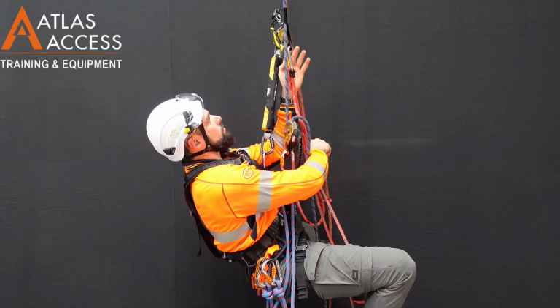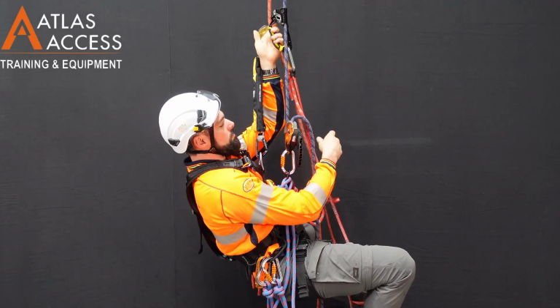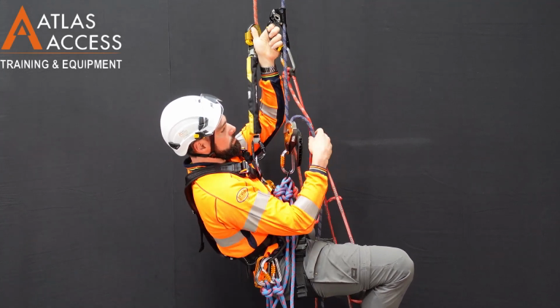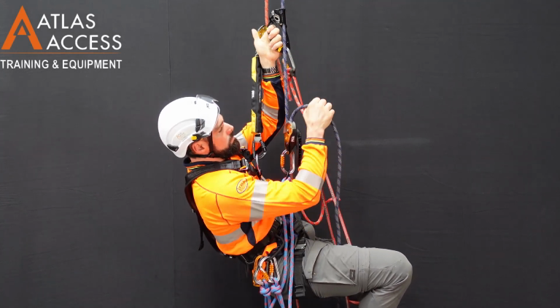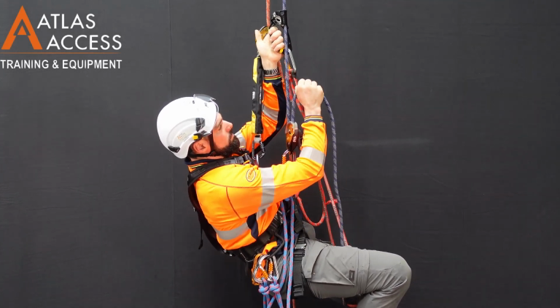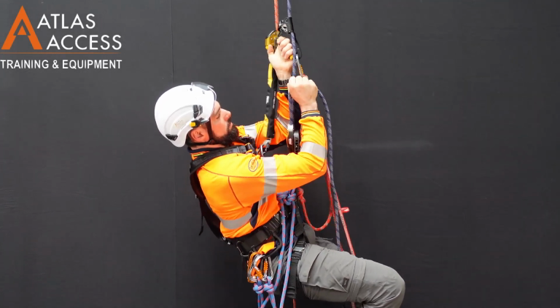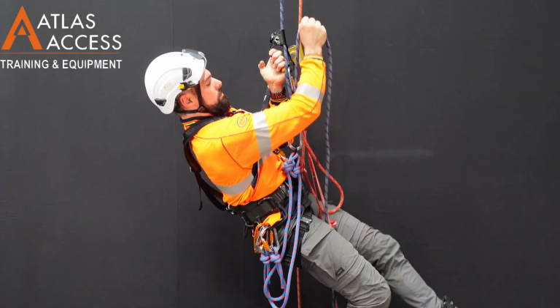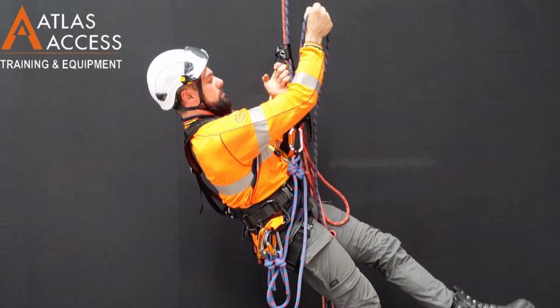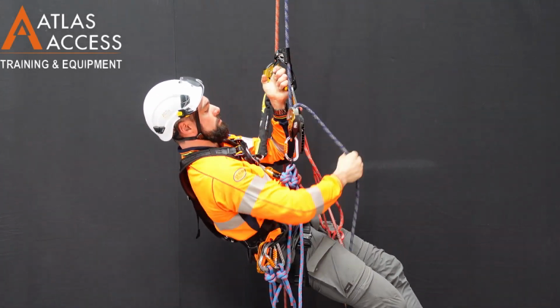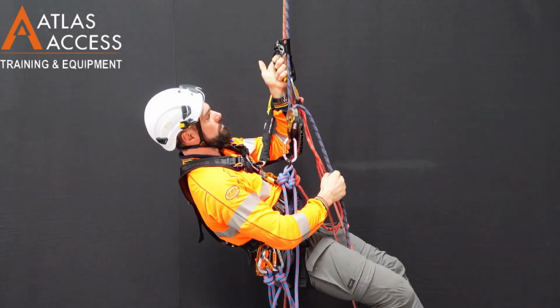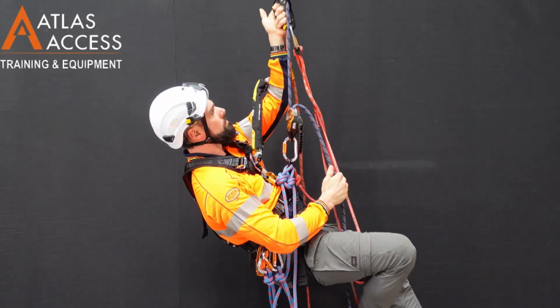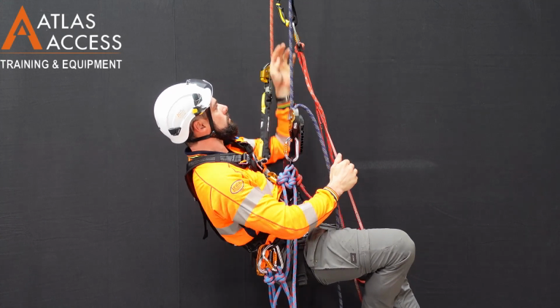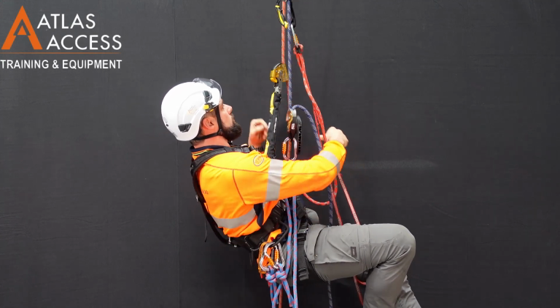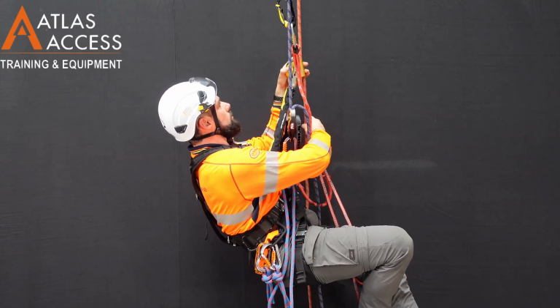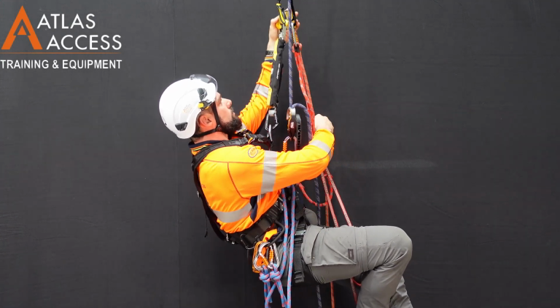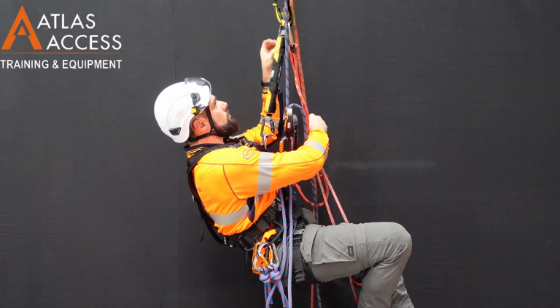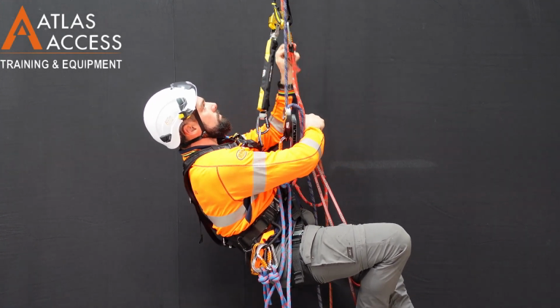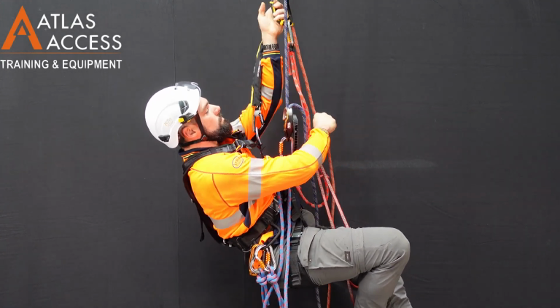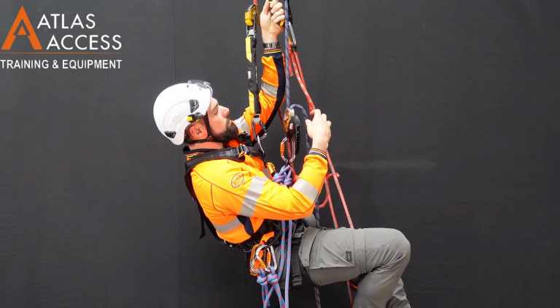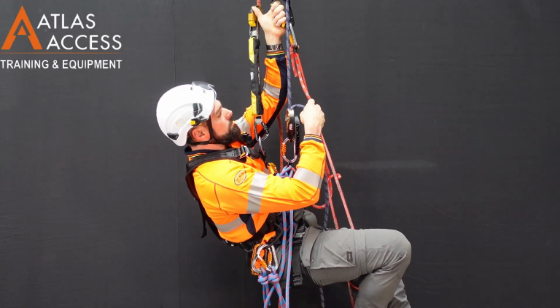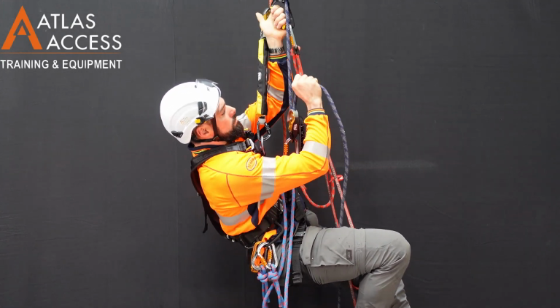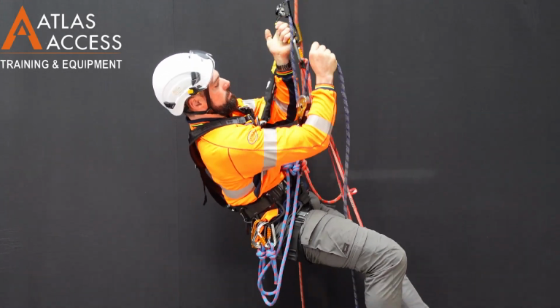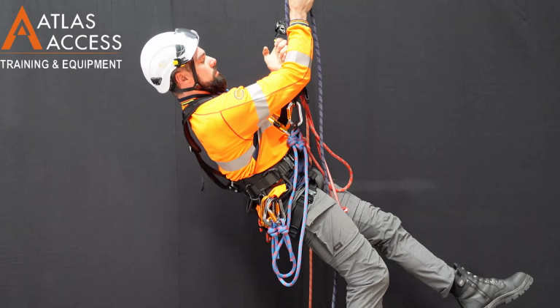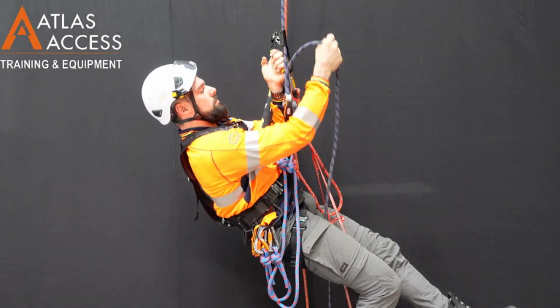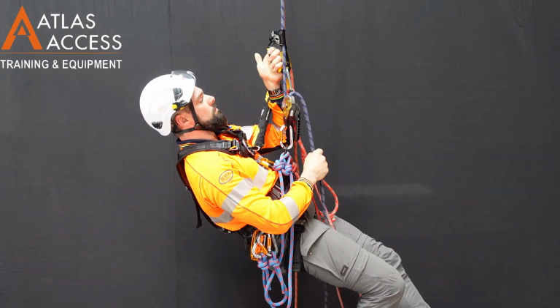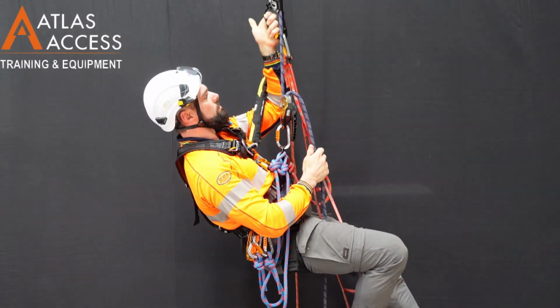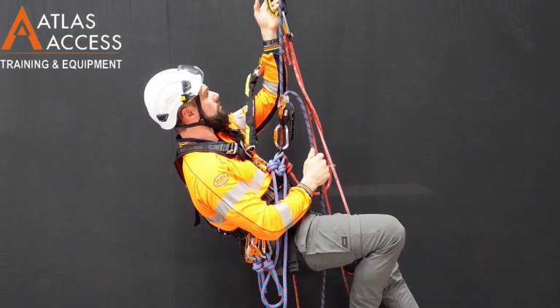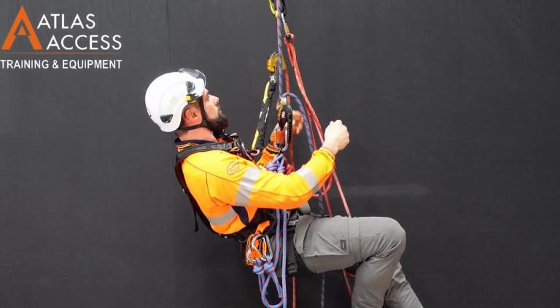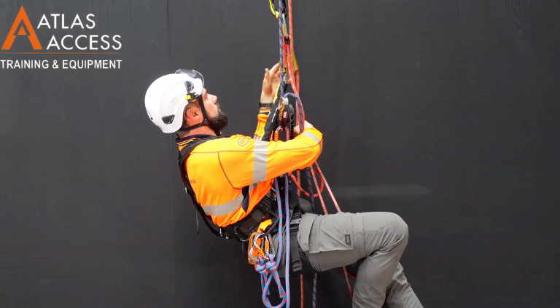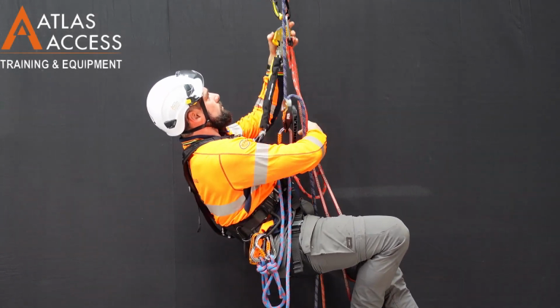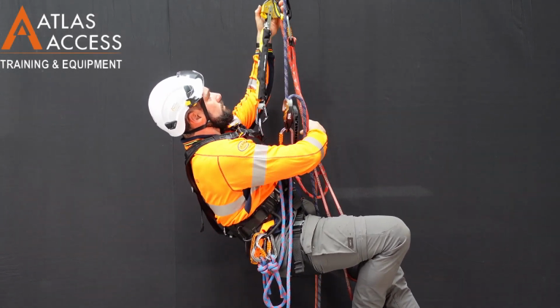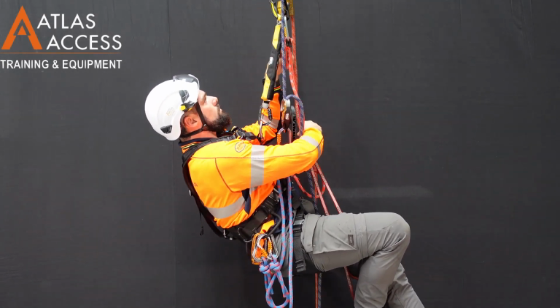Remember to keep your back up nice and high. When pulling the tail through the descender, it's important to pull it directly vertical. This increases the efficiency.